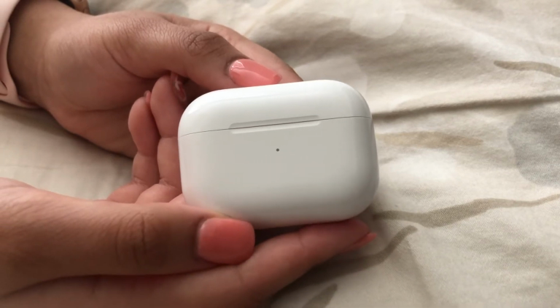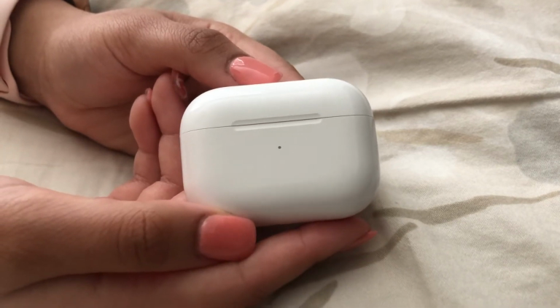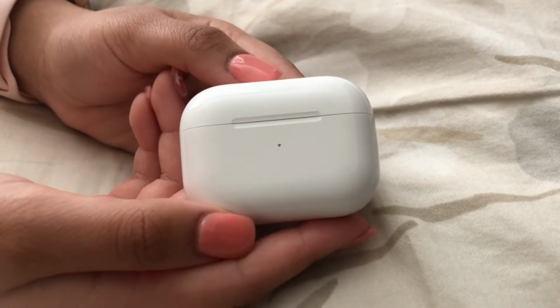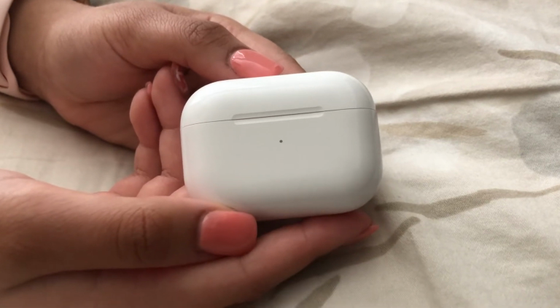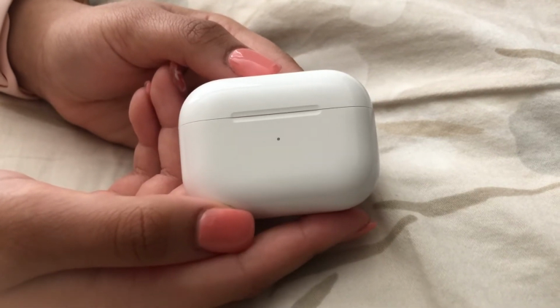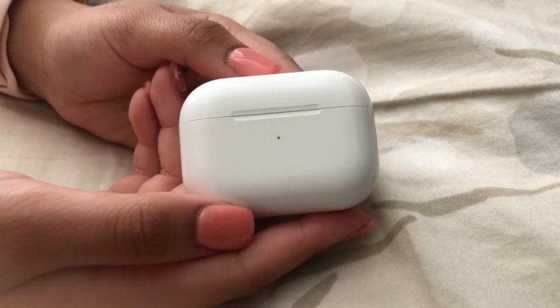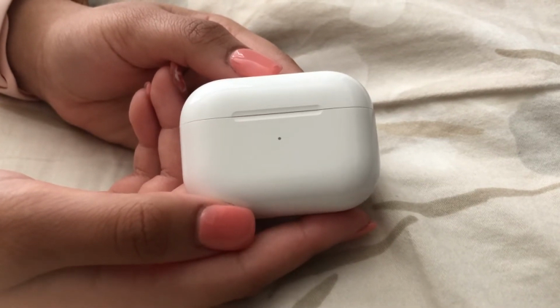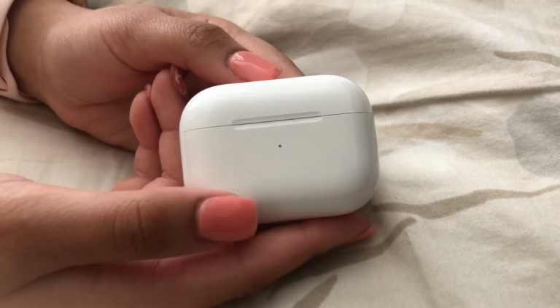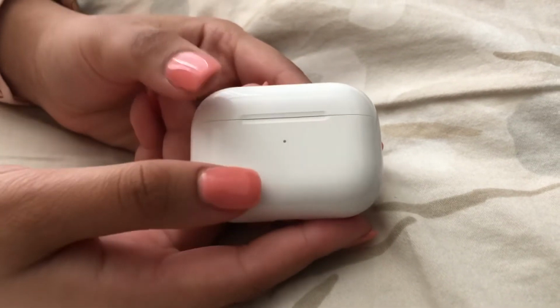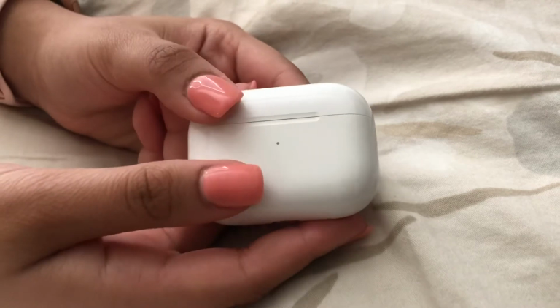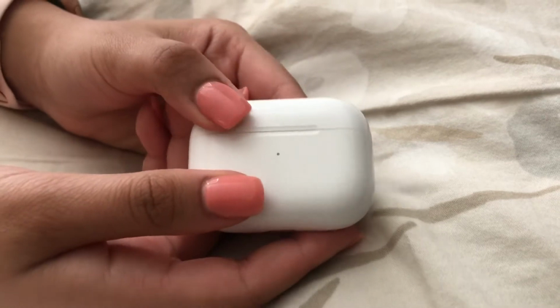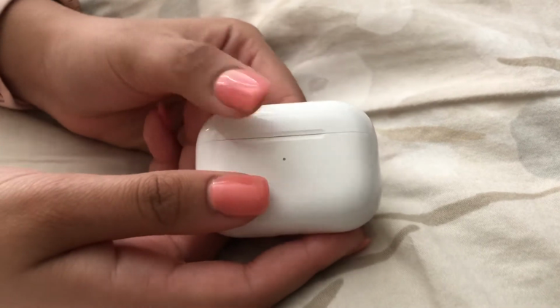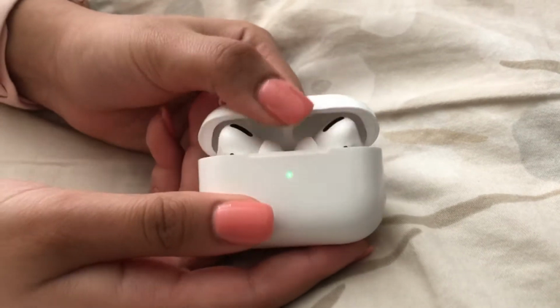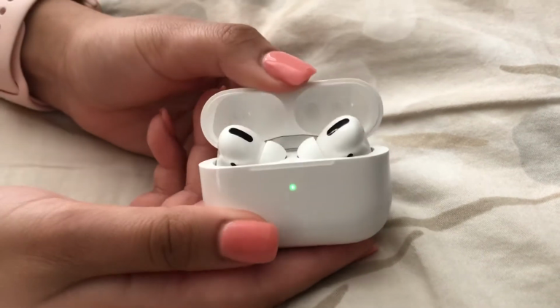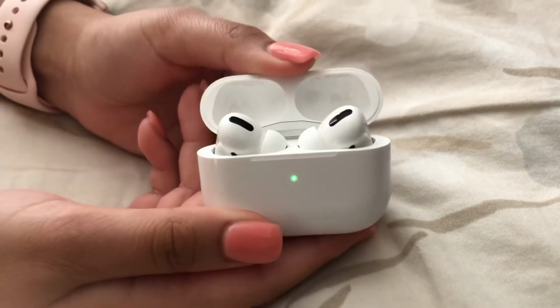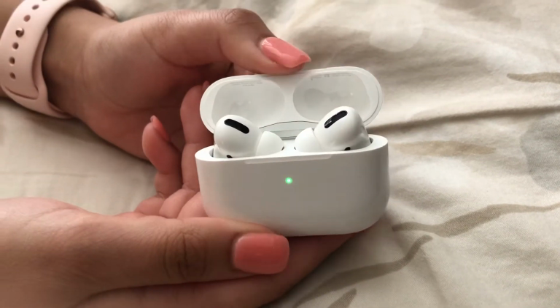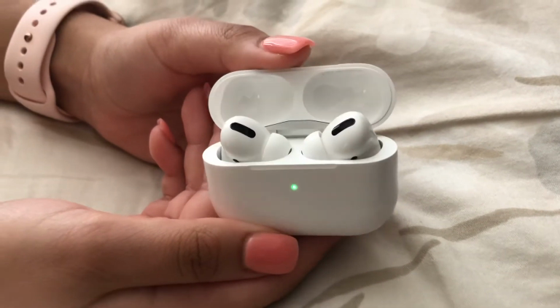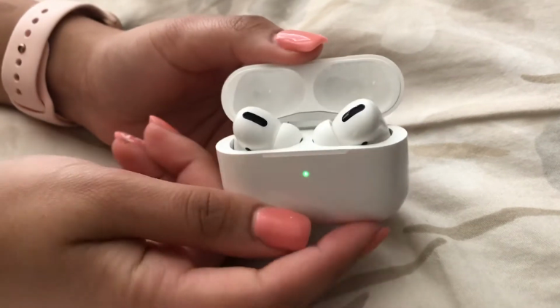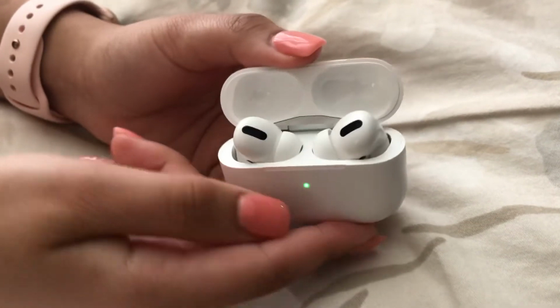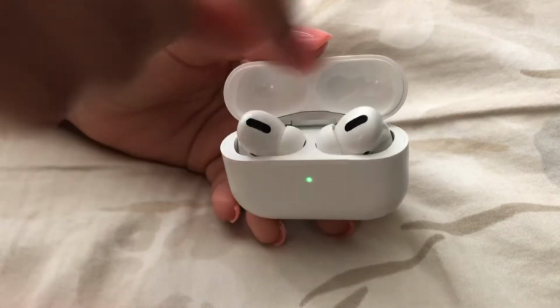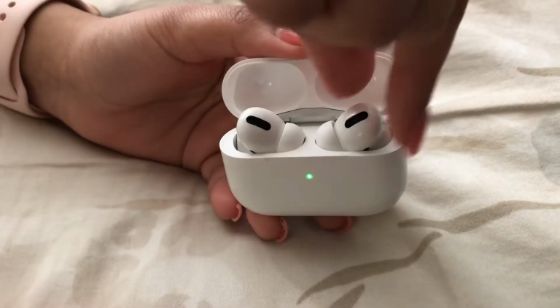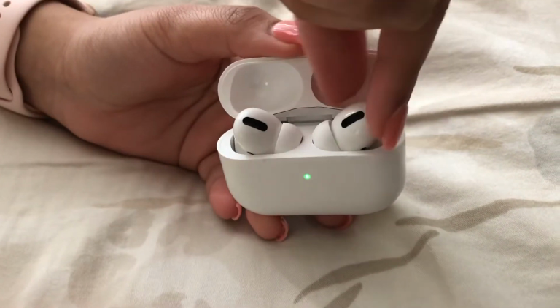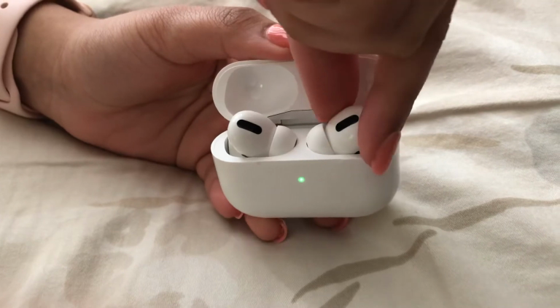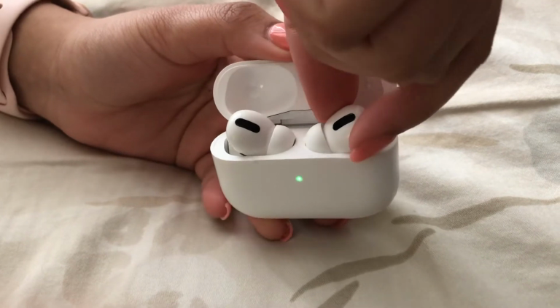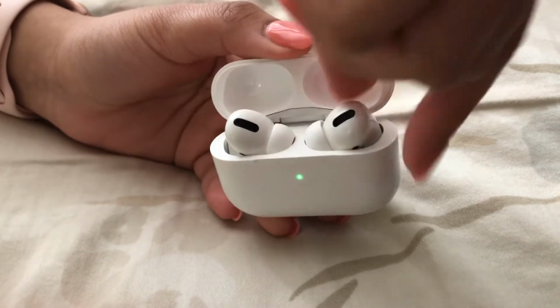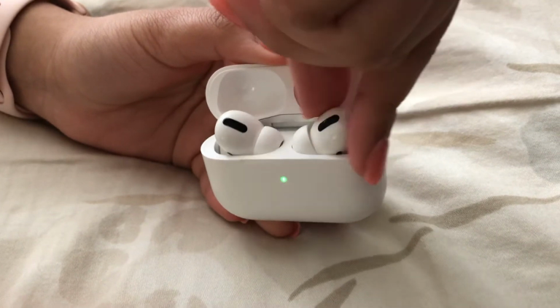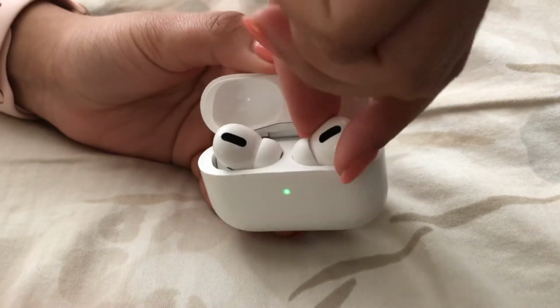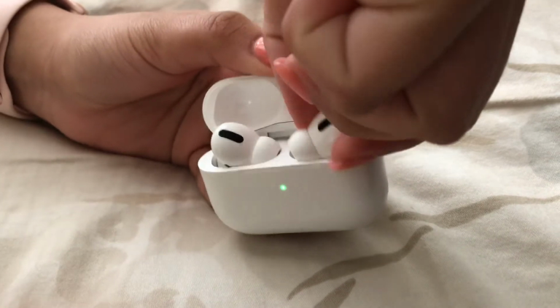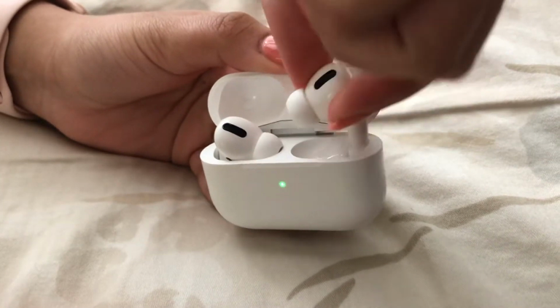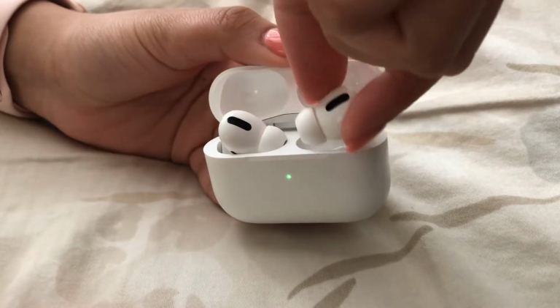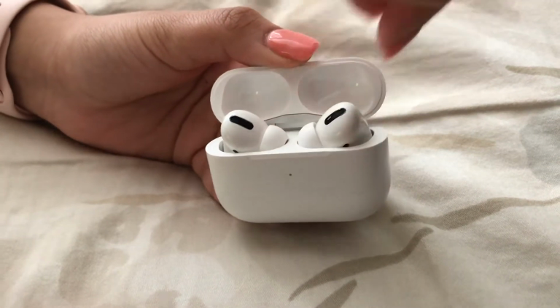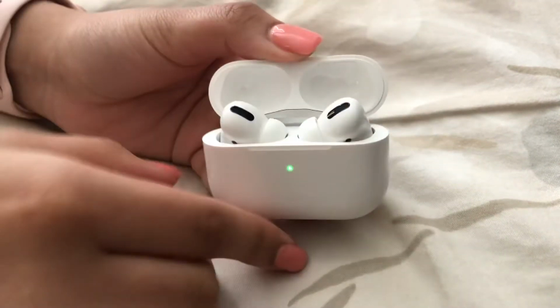Hello friends, today I'm going to show you how to easily remove AirPods from their case. Instead of pulling it upwards like that — it's slippery and very difficult to do that.